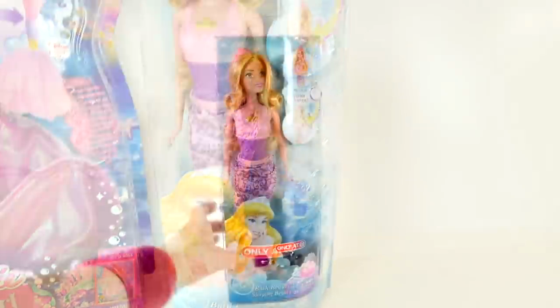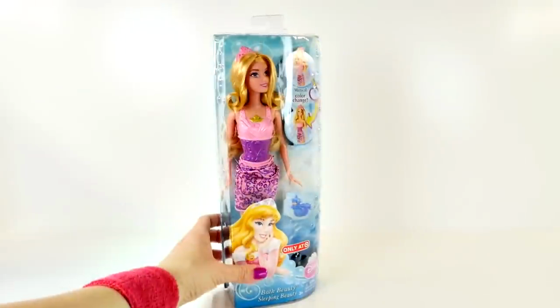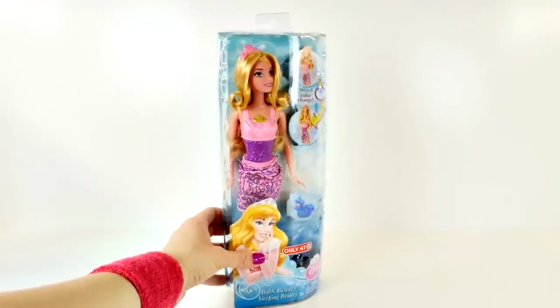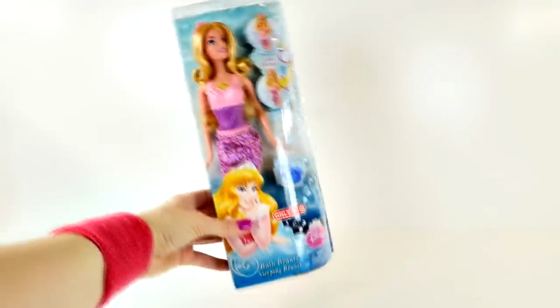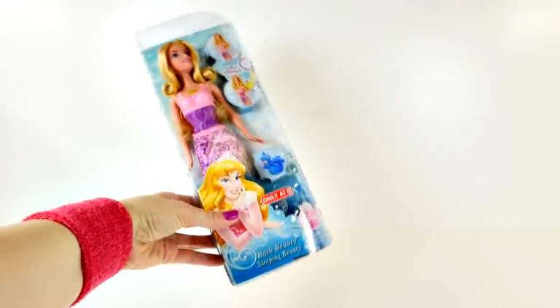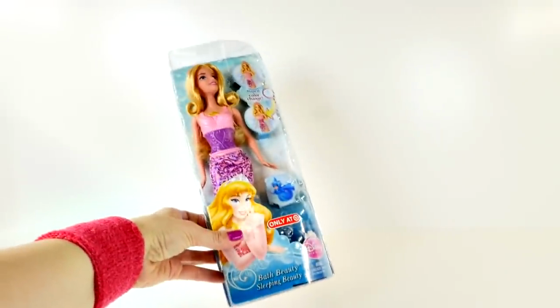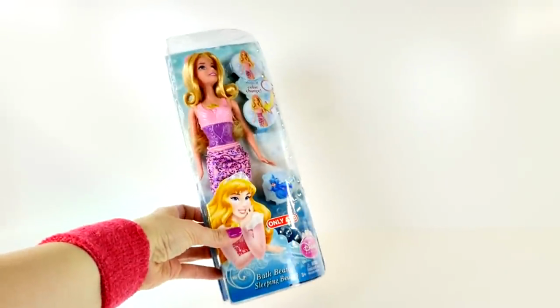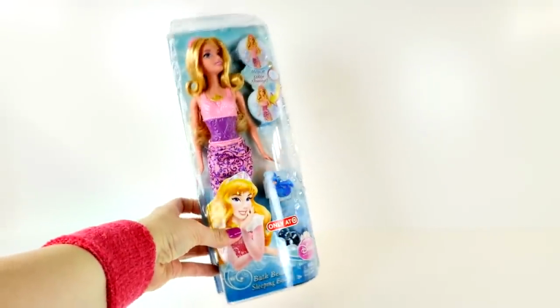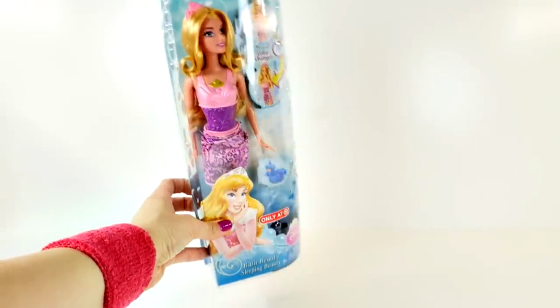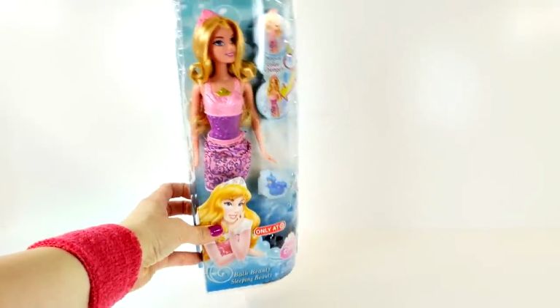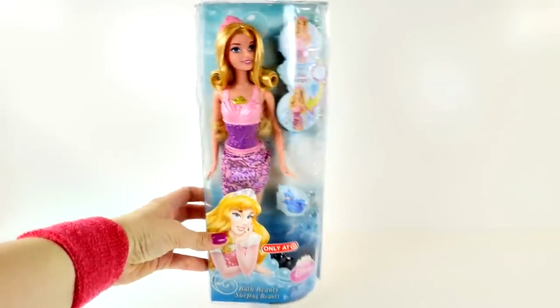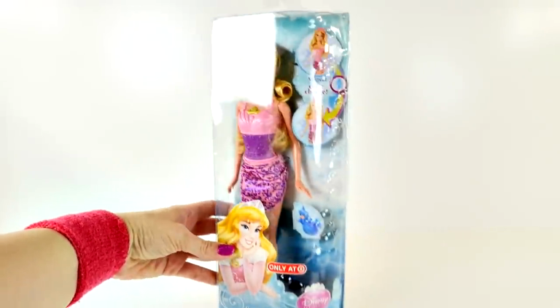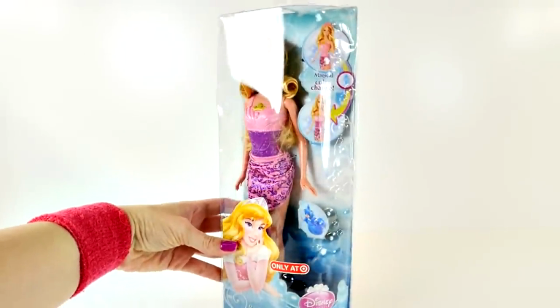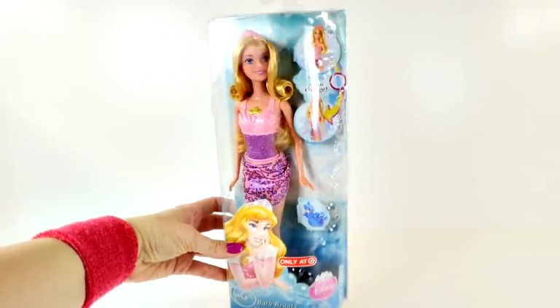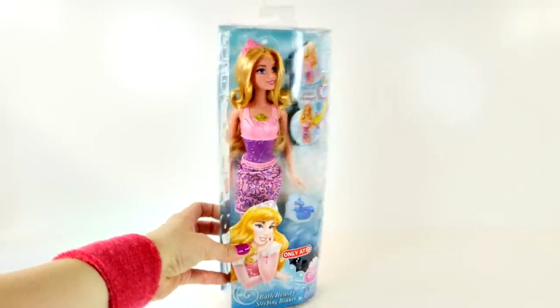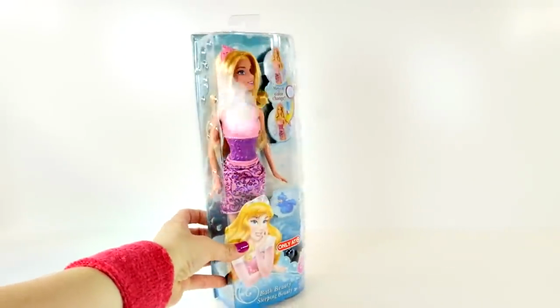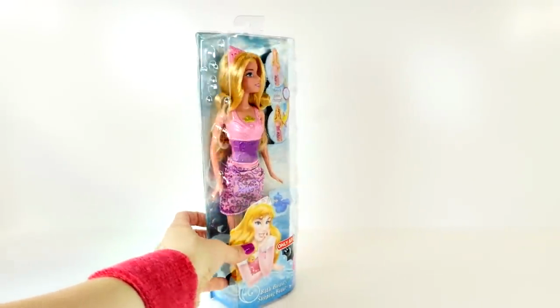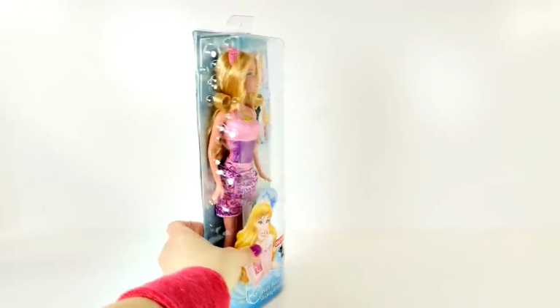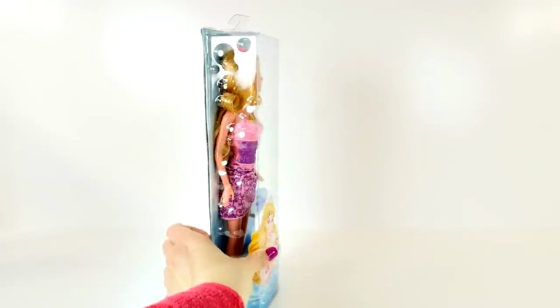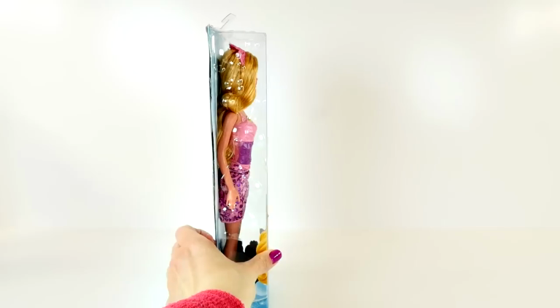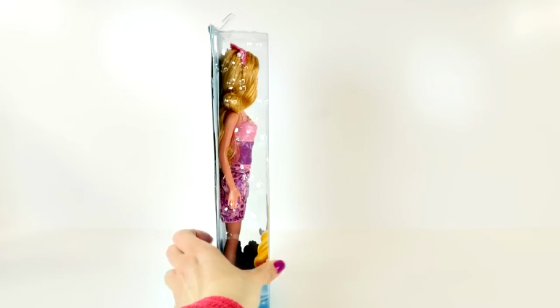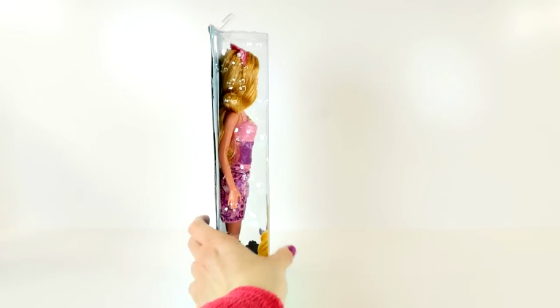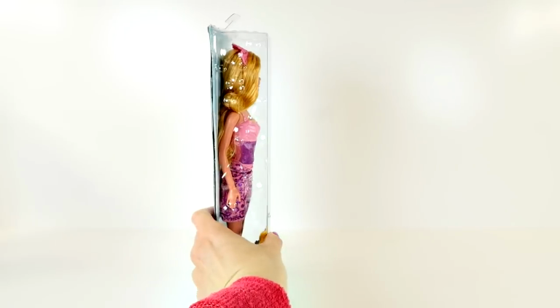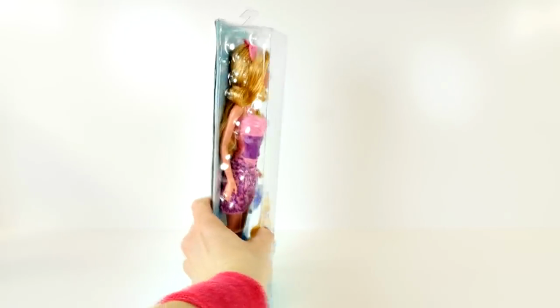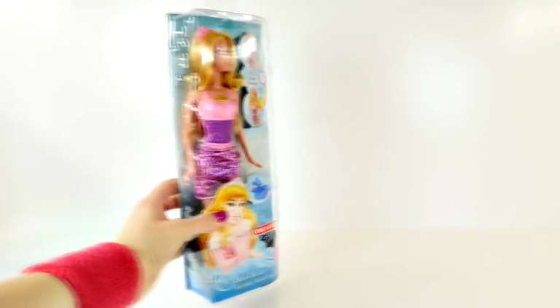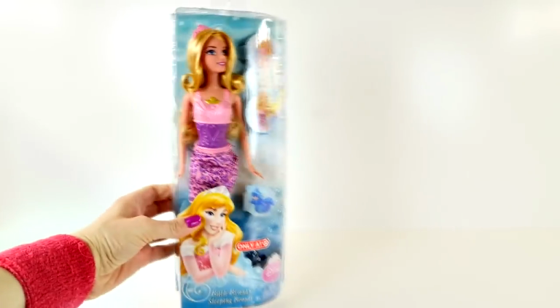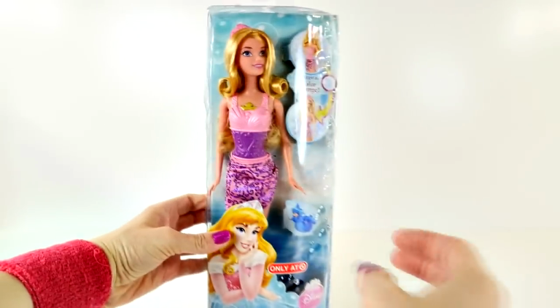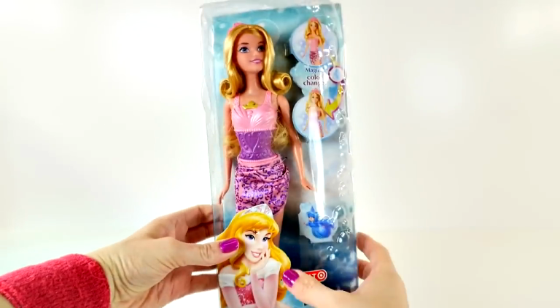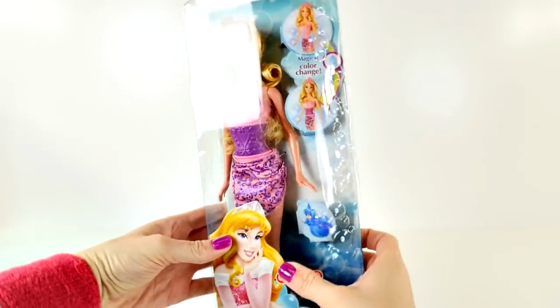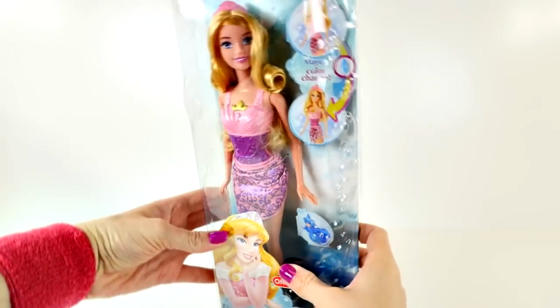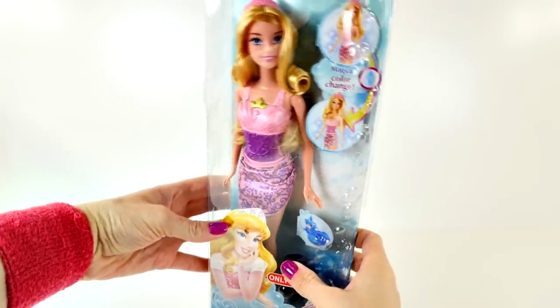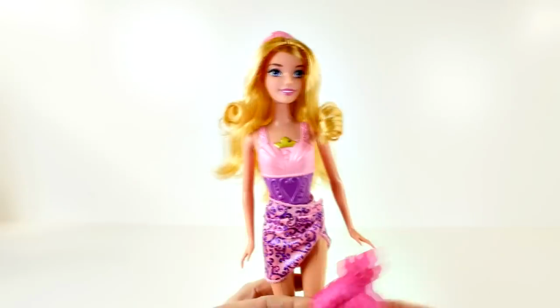So first up I'm going to go ahead and open up the Bath Beauty Sleeping Beauty. She's a color-changing doll and she has long pretty blonde hair. So let's go ahead and take her out of the box and take a closer look.